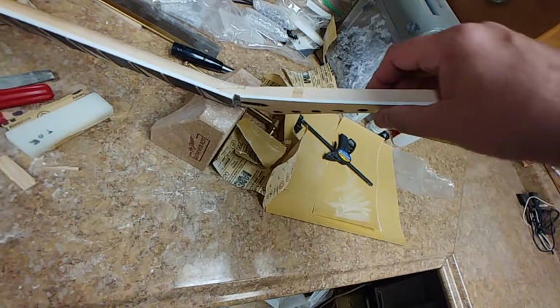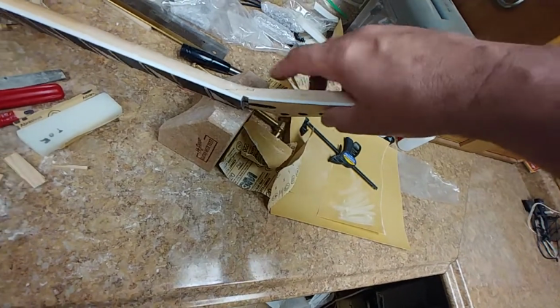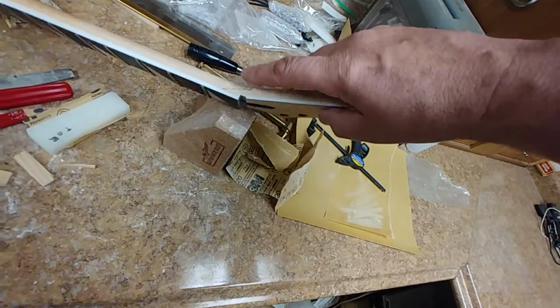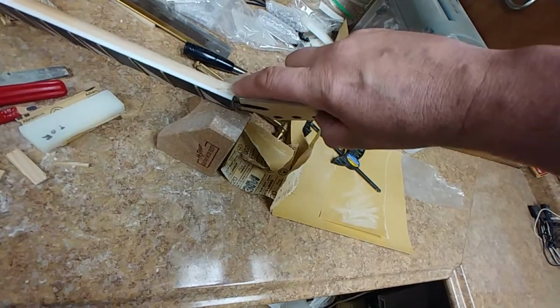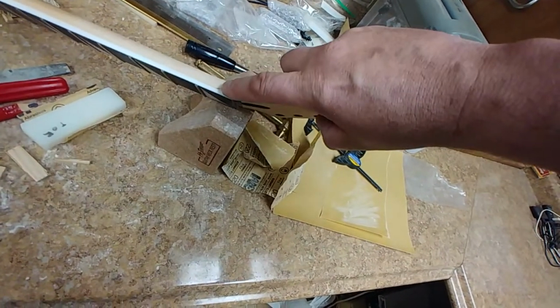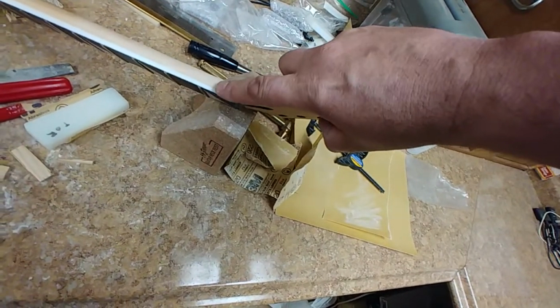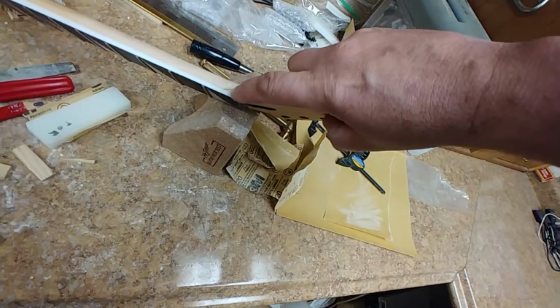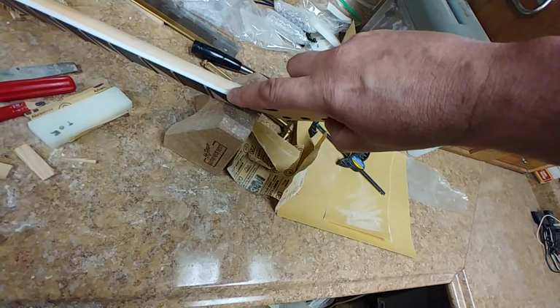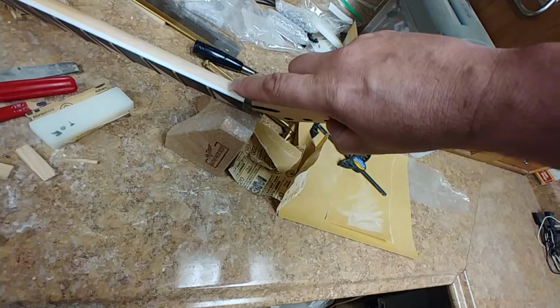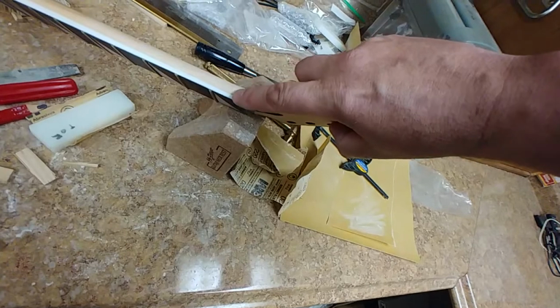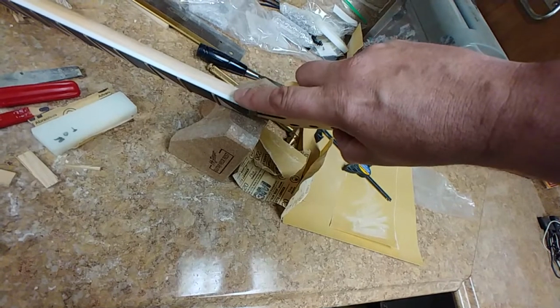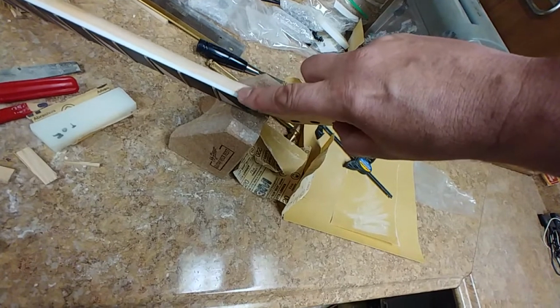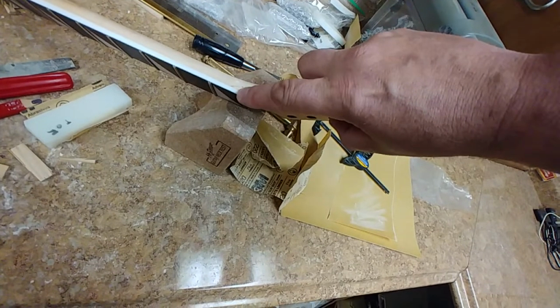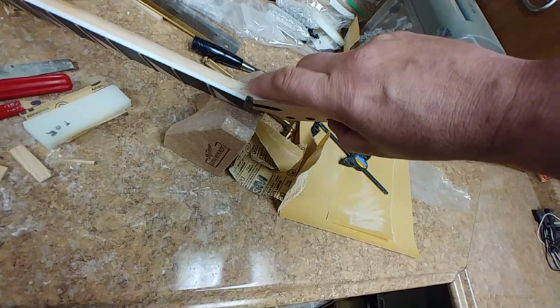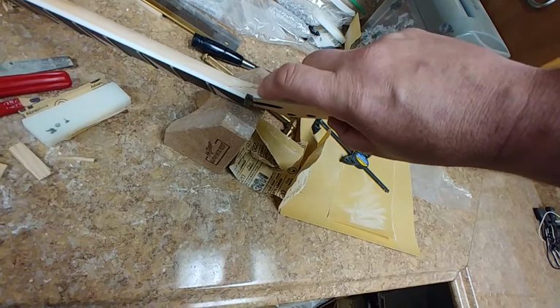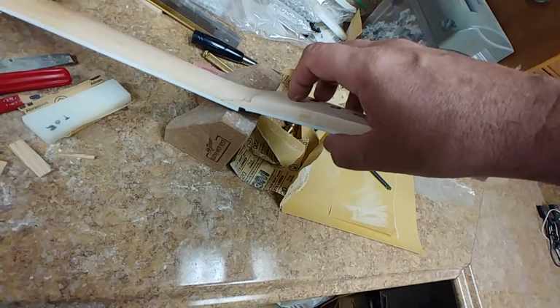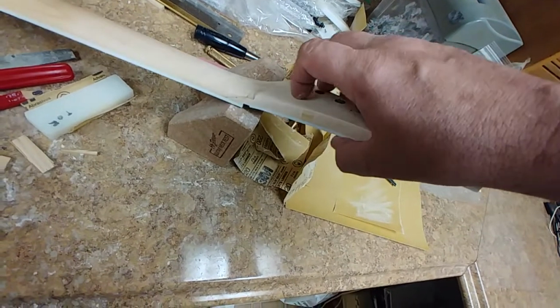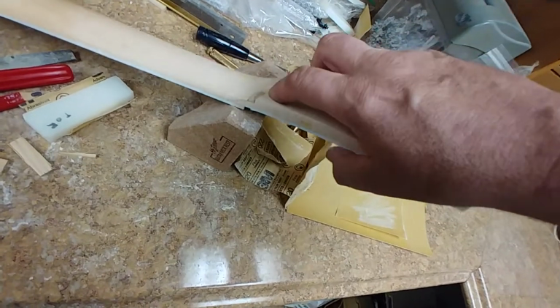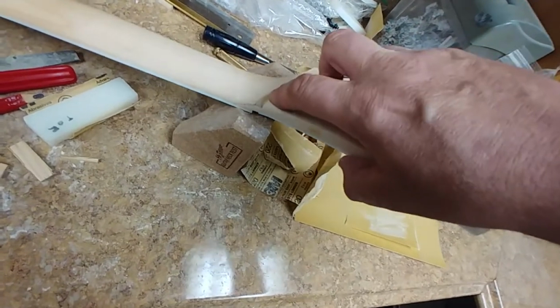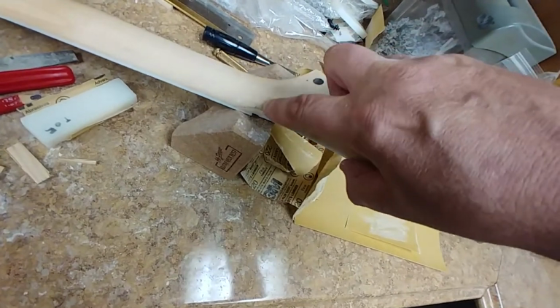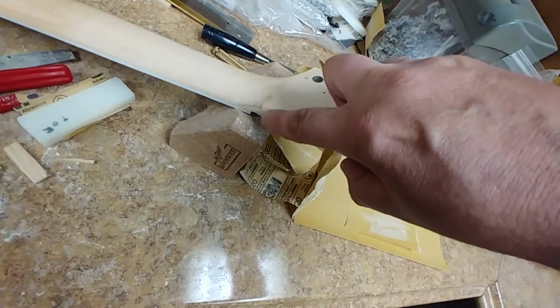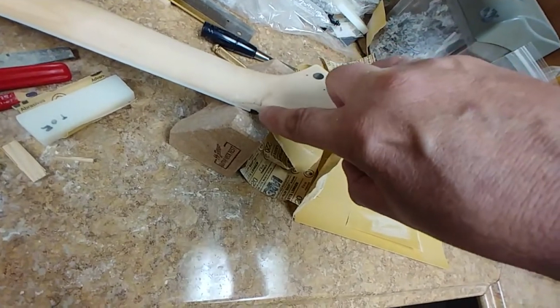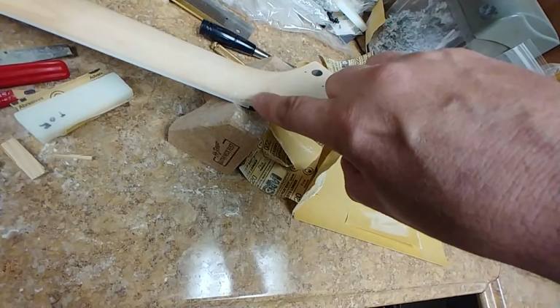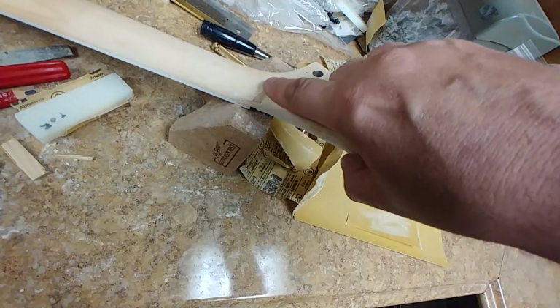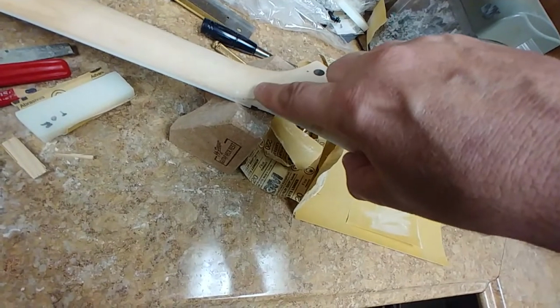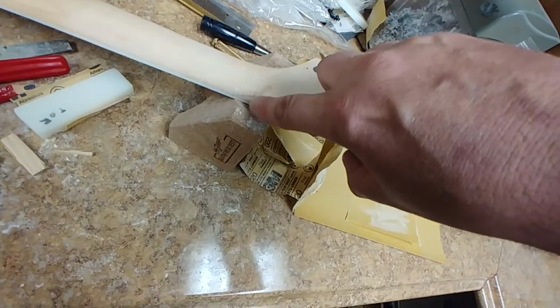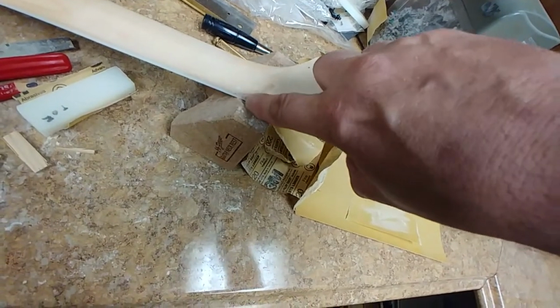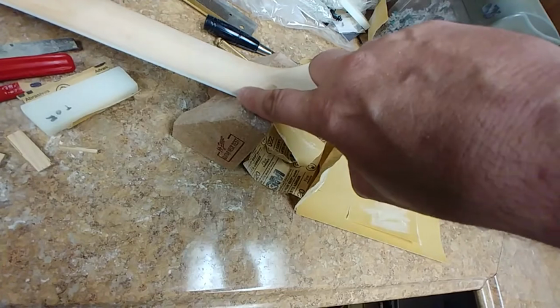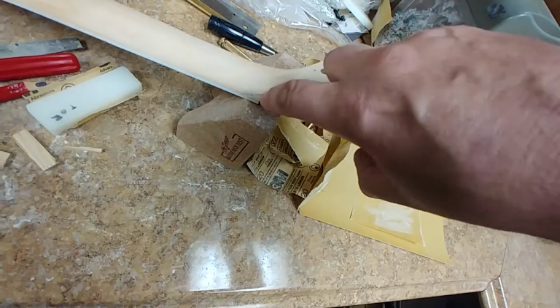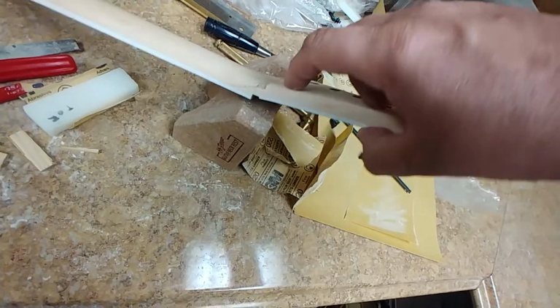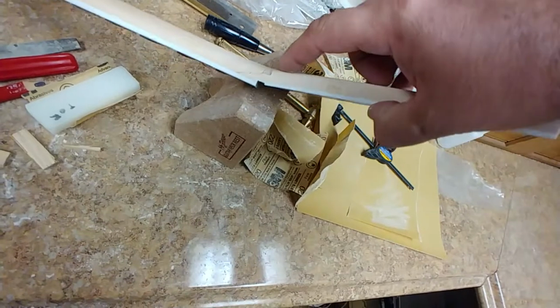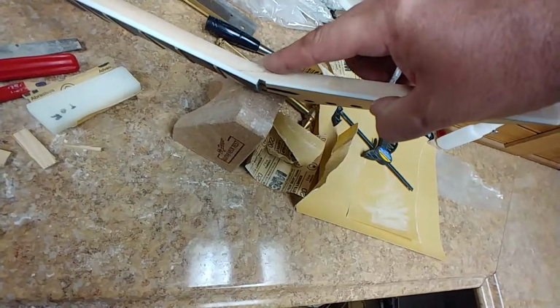And I'm going to fix this here too. Even though I filled it, I don't like it. I want to put some actual wood inside there.